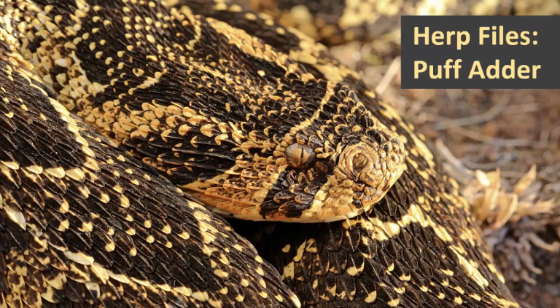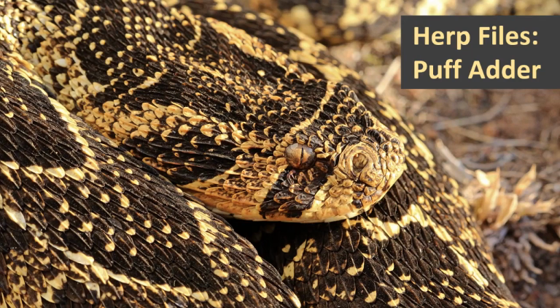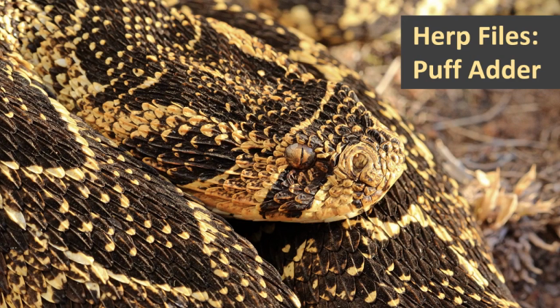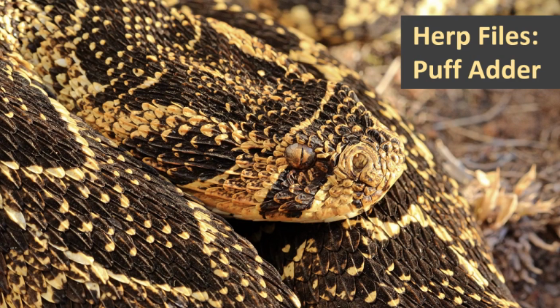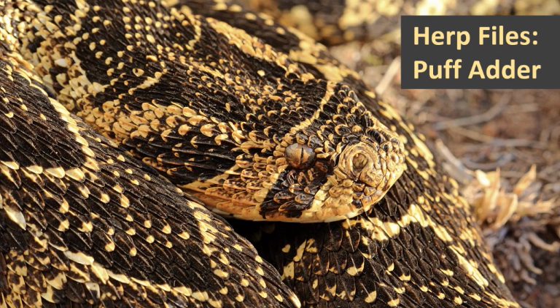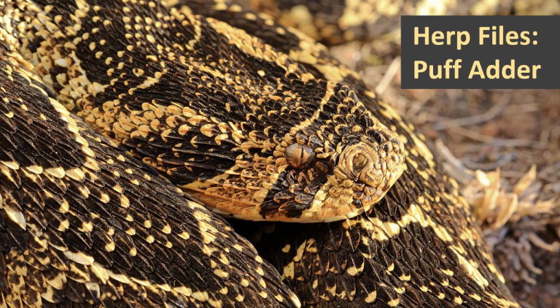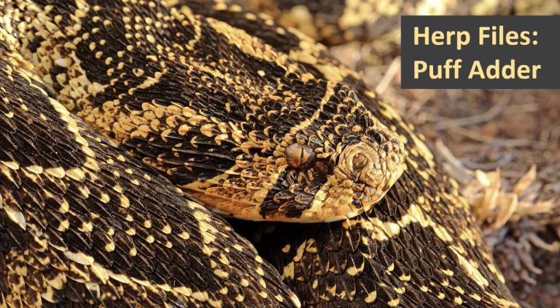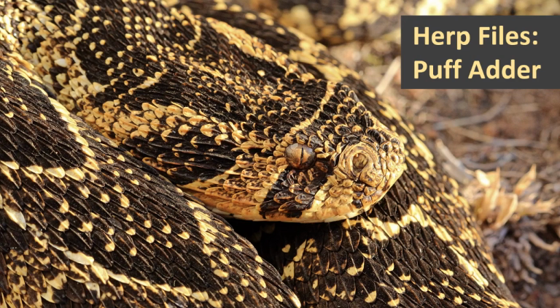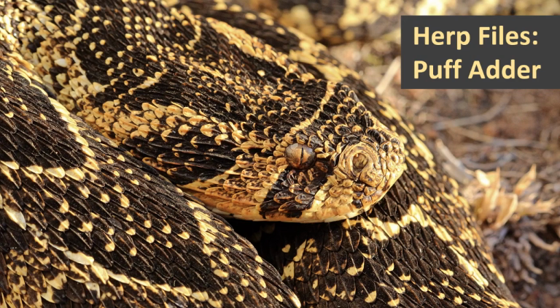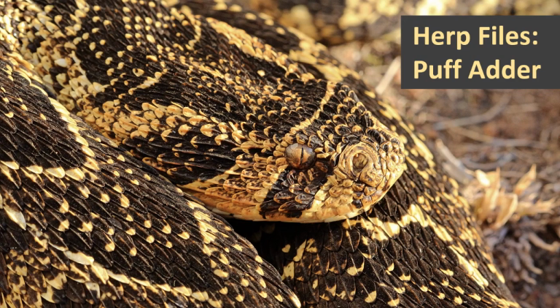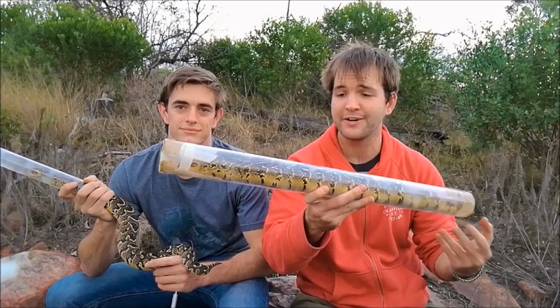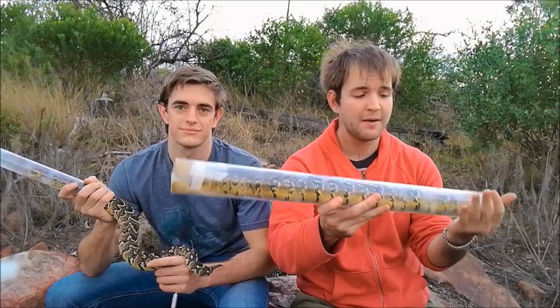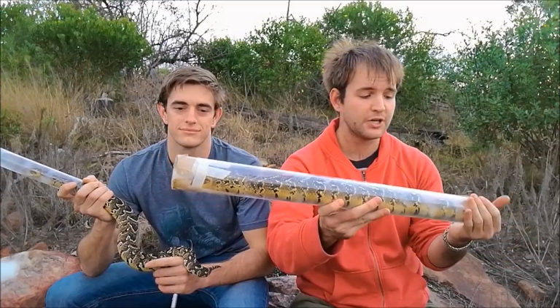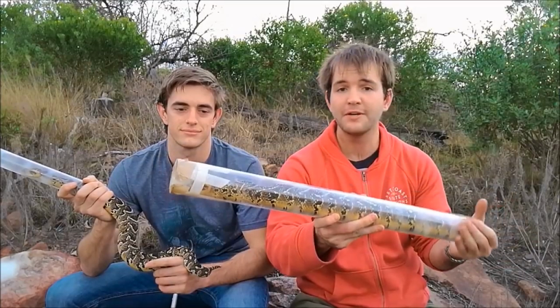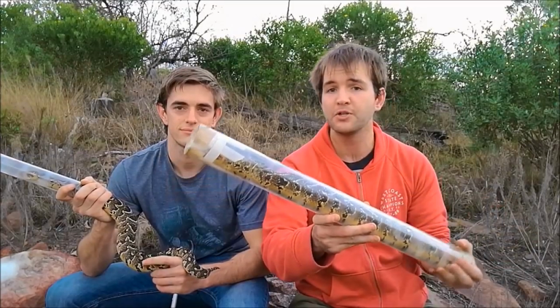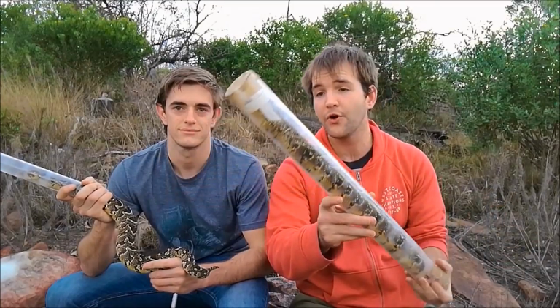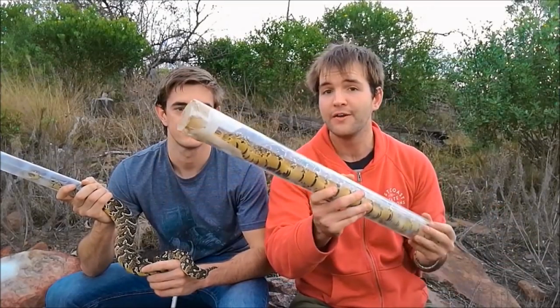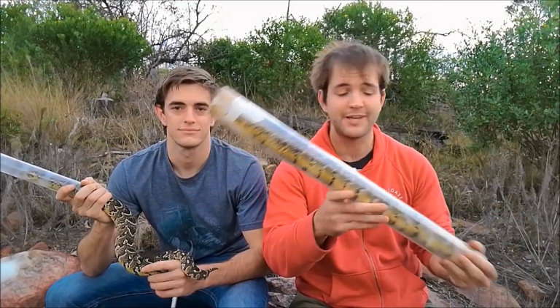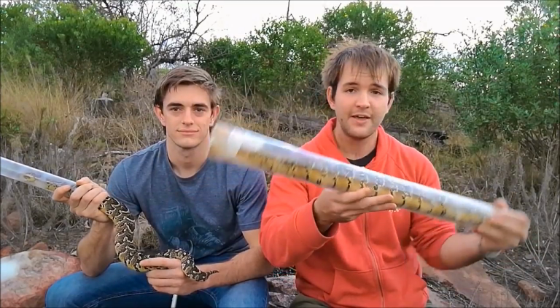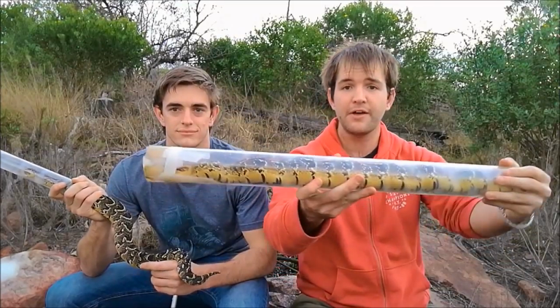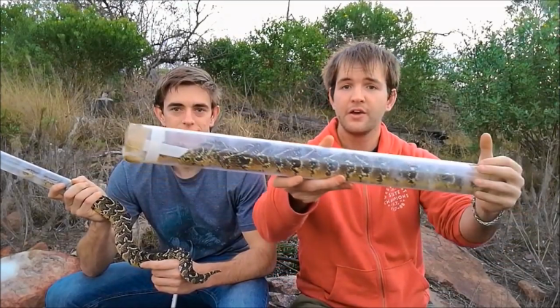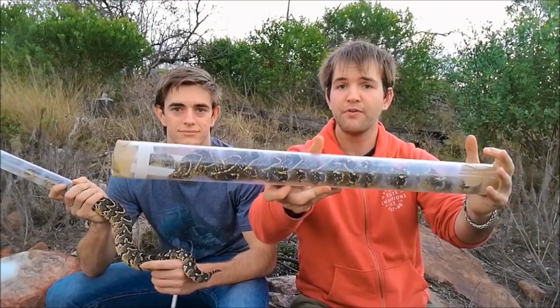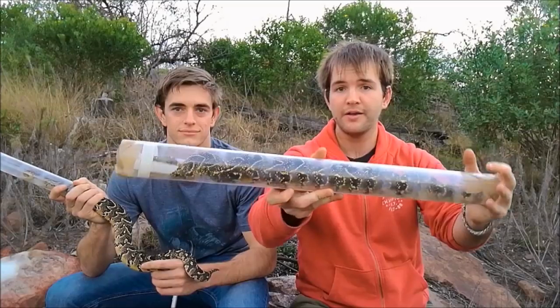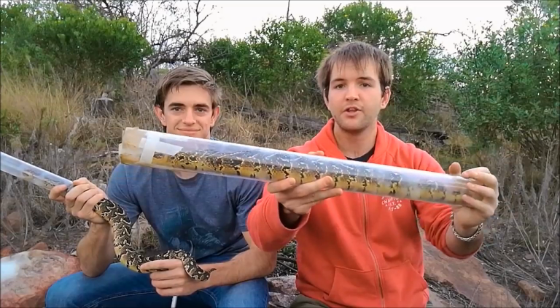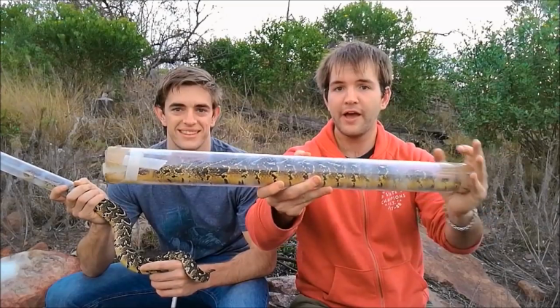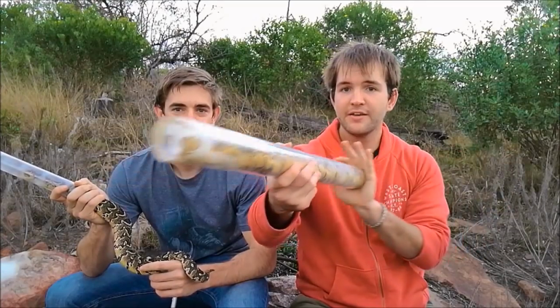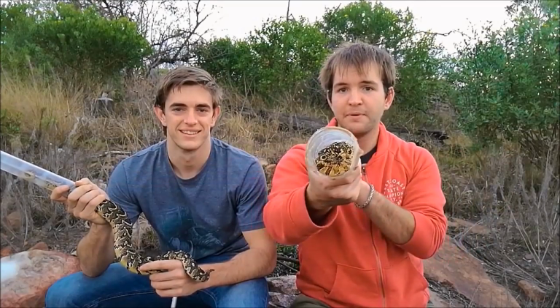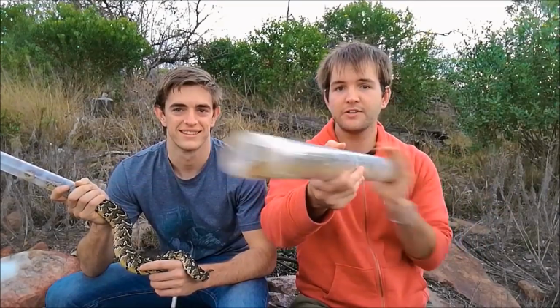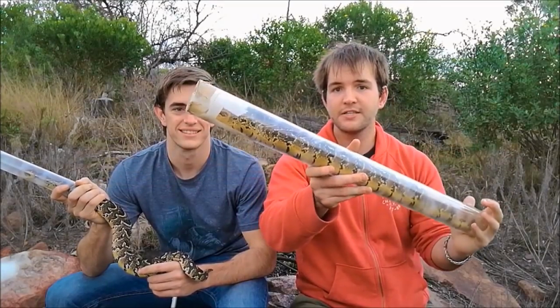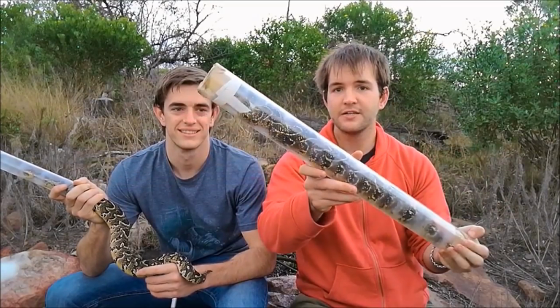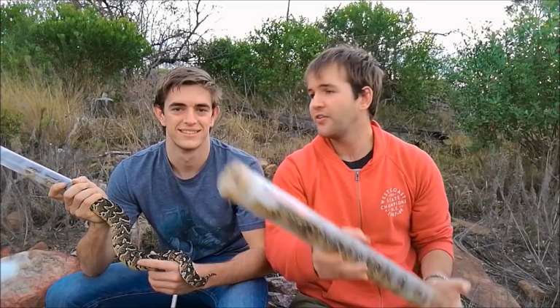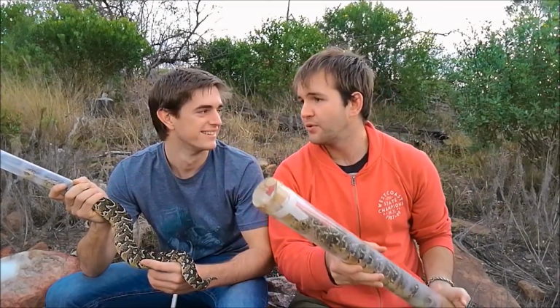What's up guys, it's Snakes and their Mates again, and today is another Herb Piles — we're showing you one of South Africa's most common and most well-known venomous snakes: the Puff Adder. Also known as the Puffy Adder, the Bittus Arretans — I can't think of any more names.